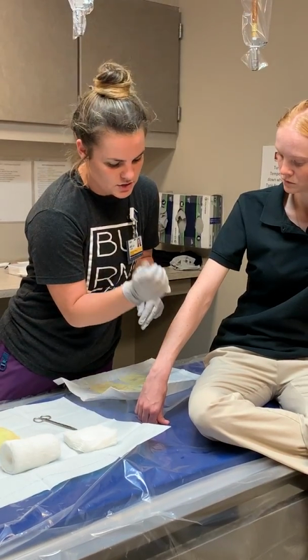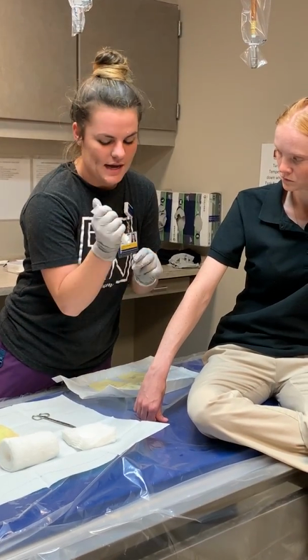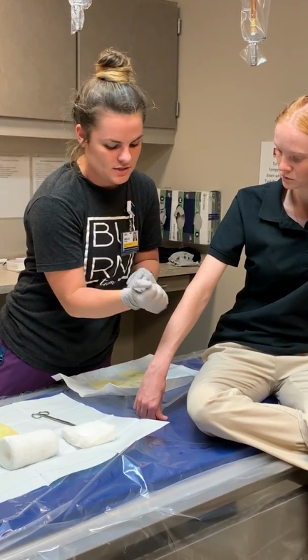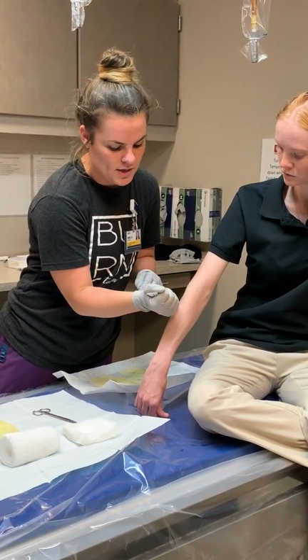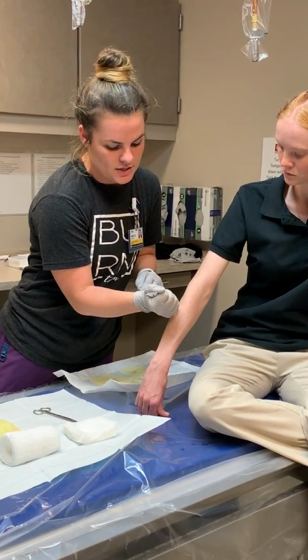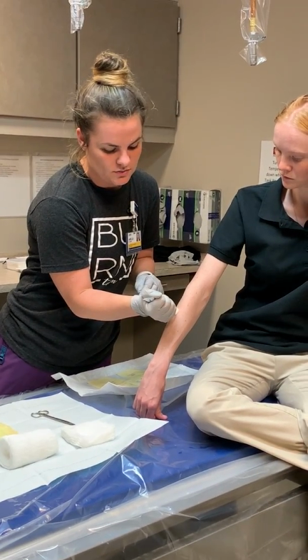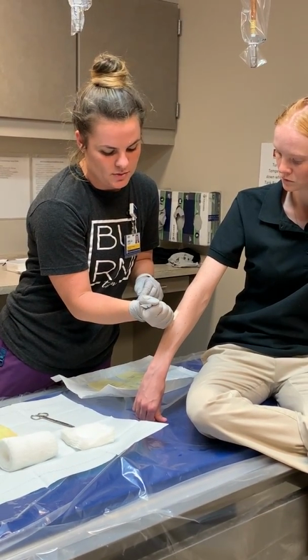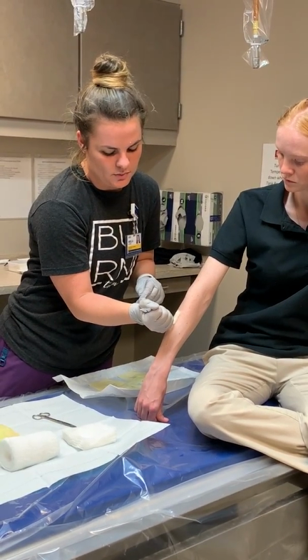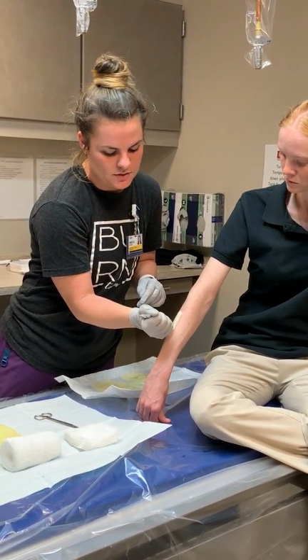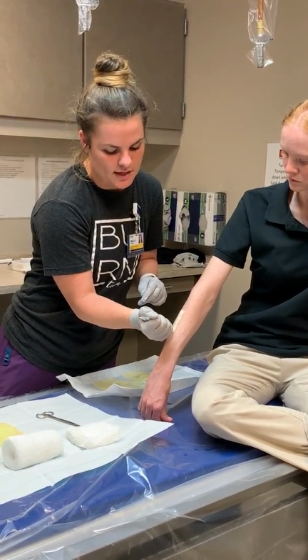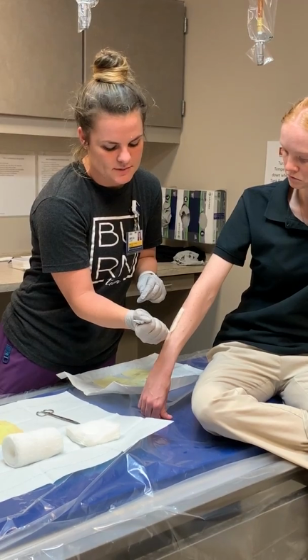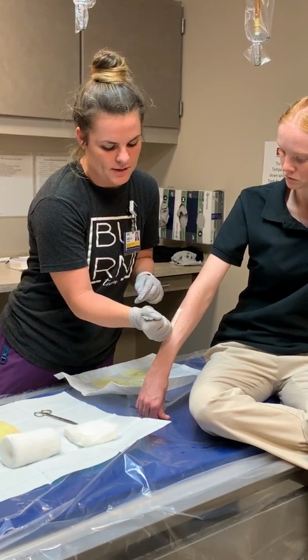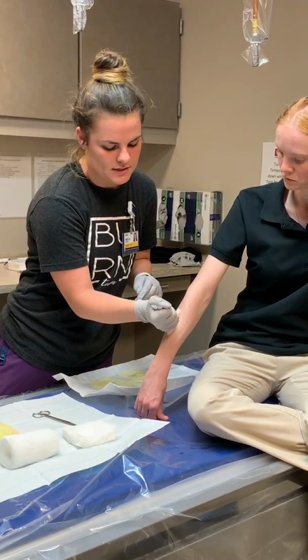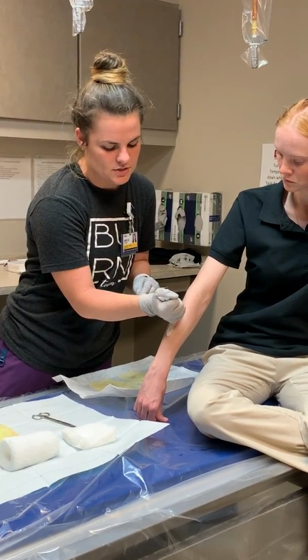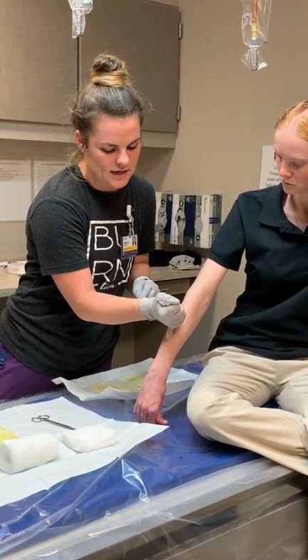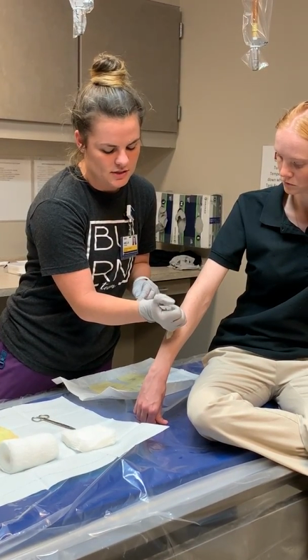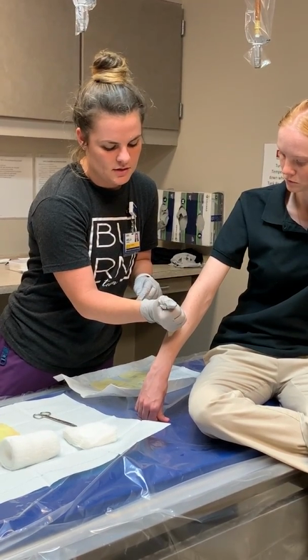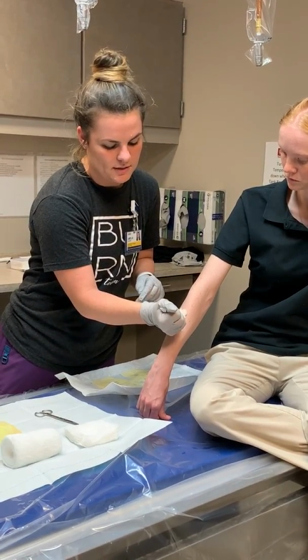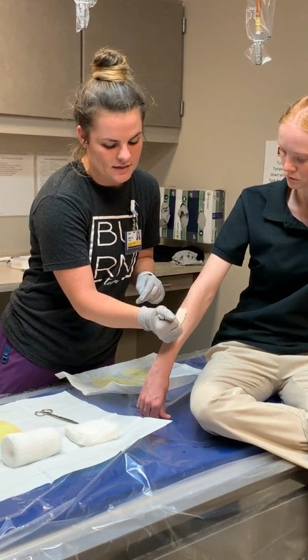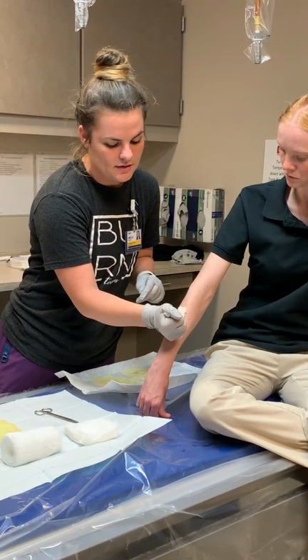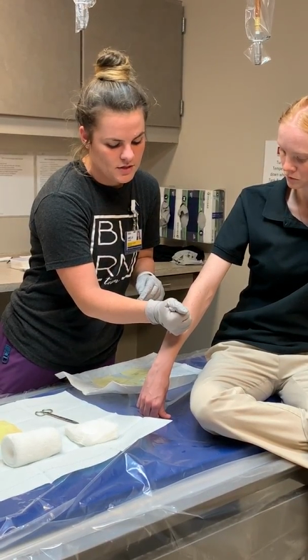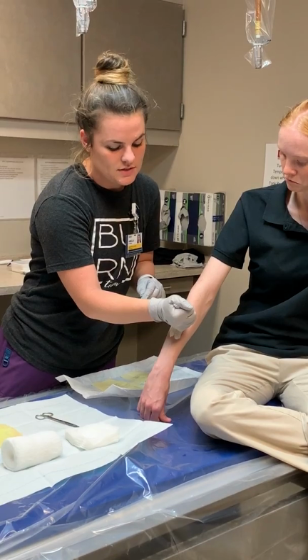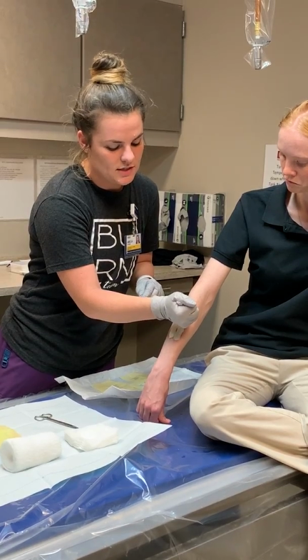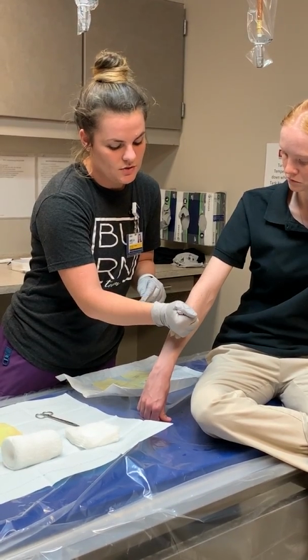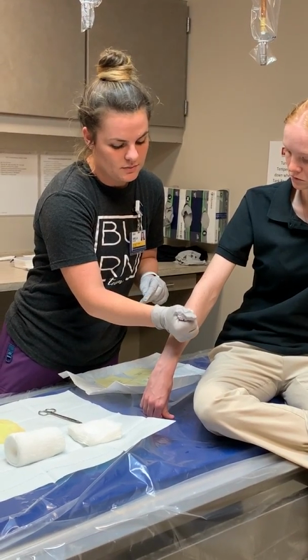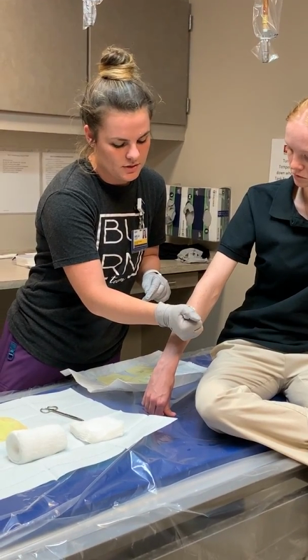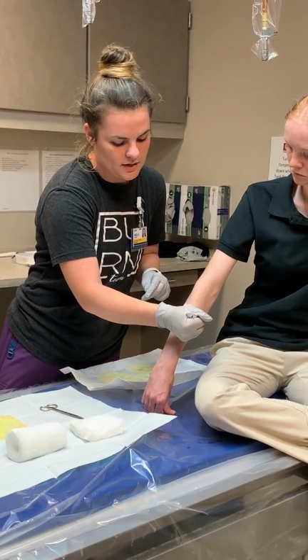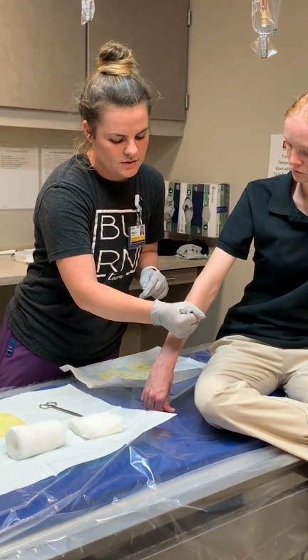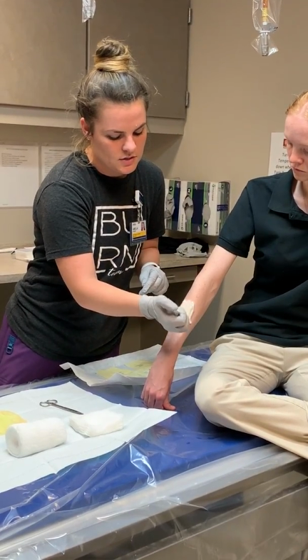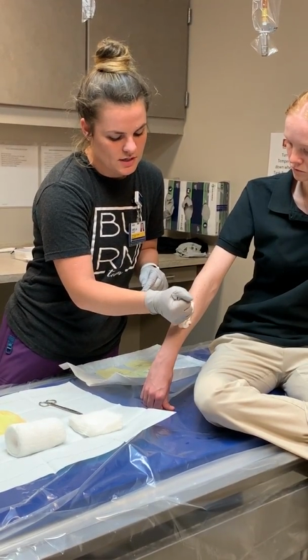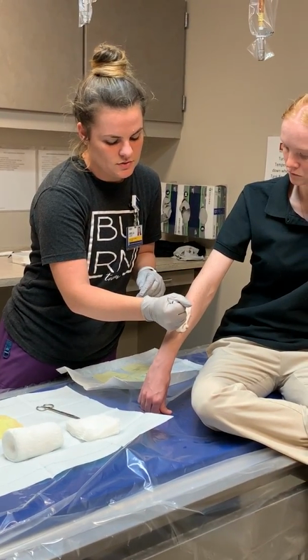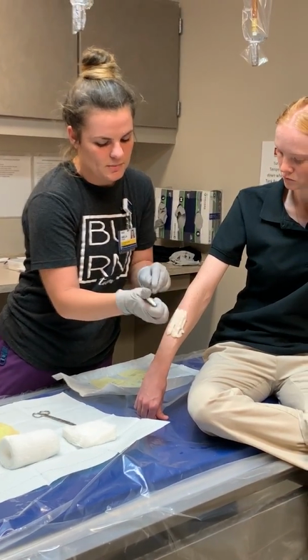I take the tube and just directly apply it on the wound — that seems to be the best way to make sure it's actually being applied thick enough. As you can see, you want it really thick, so you're going to use quite a bit.